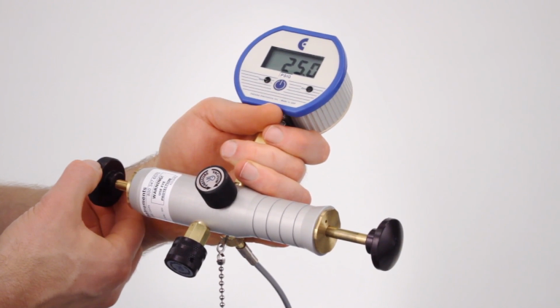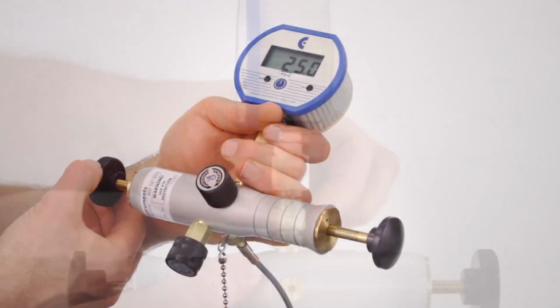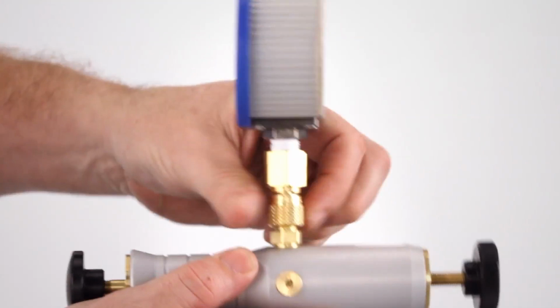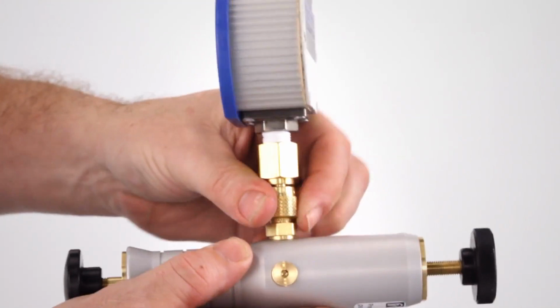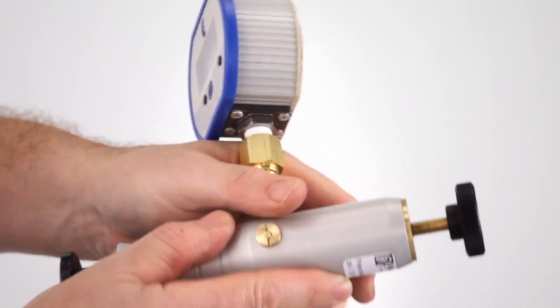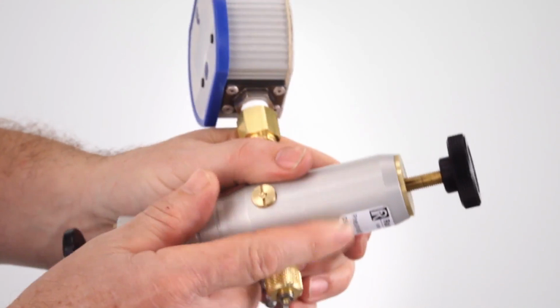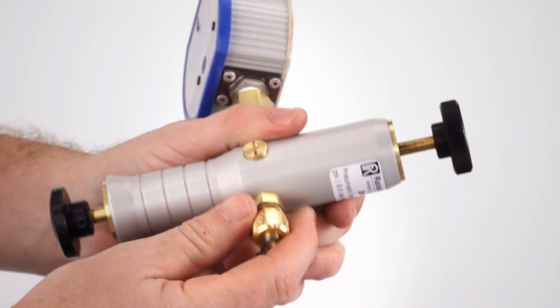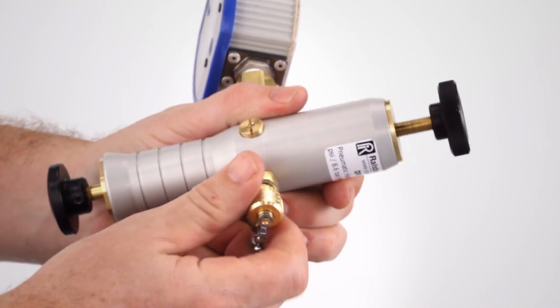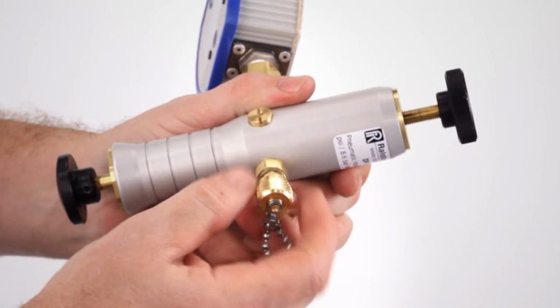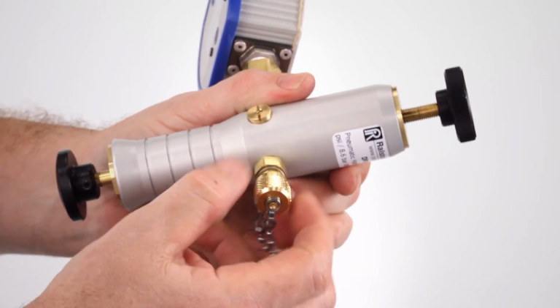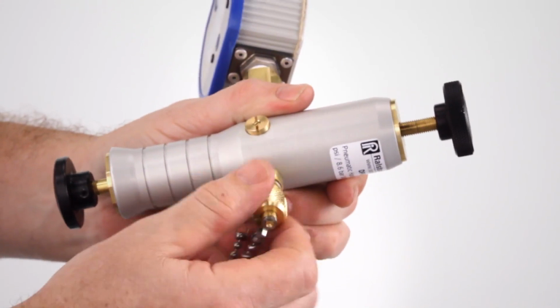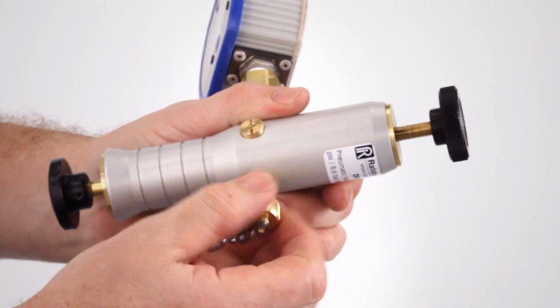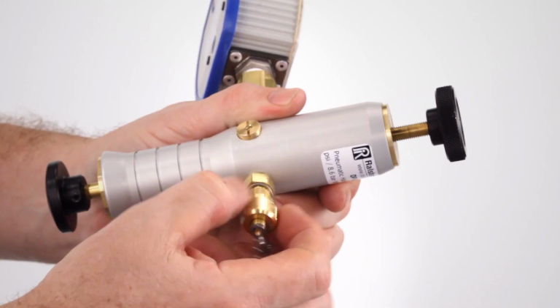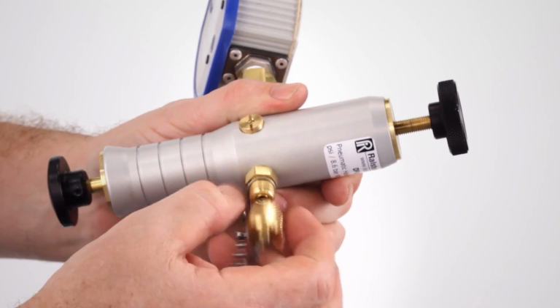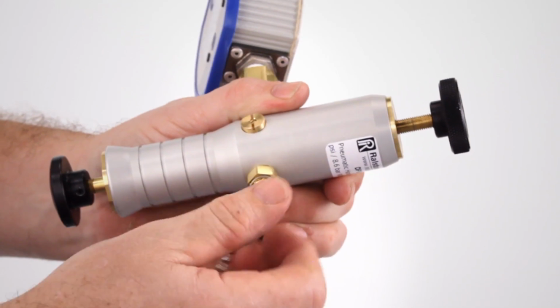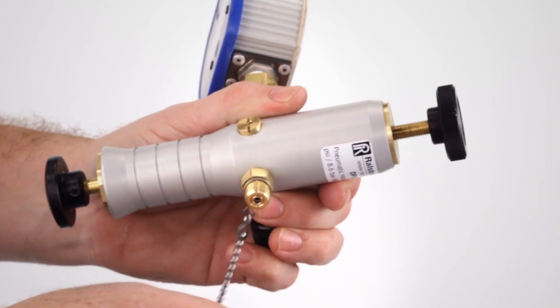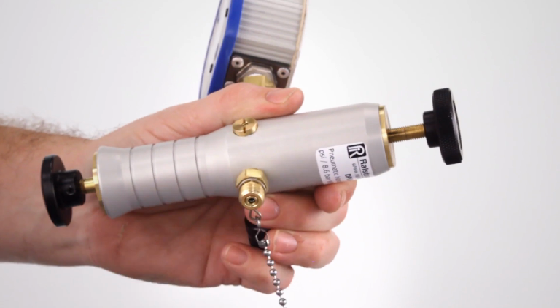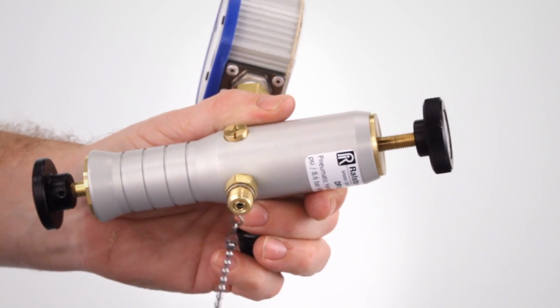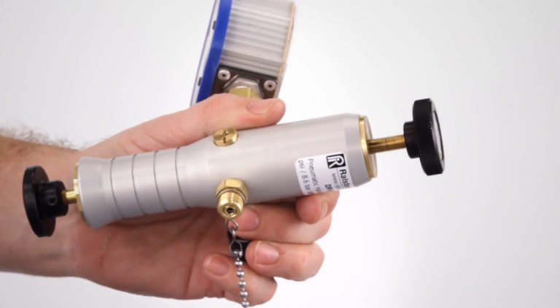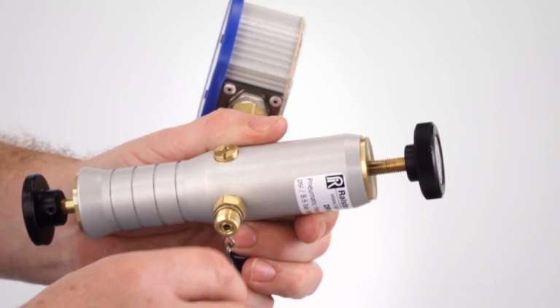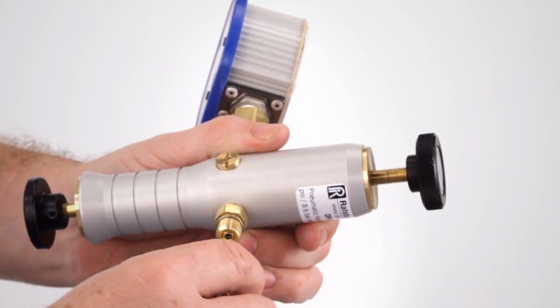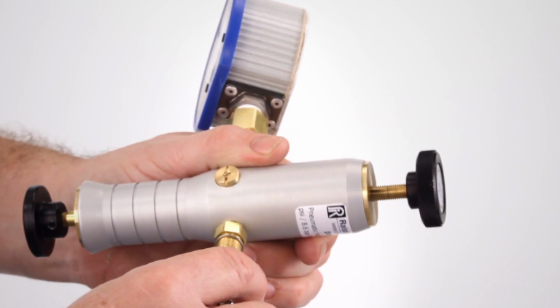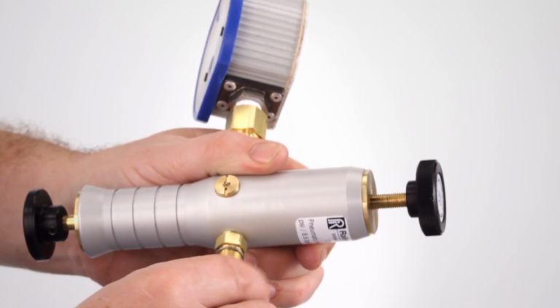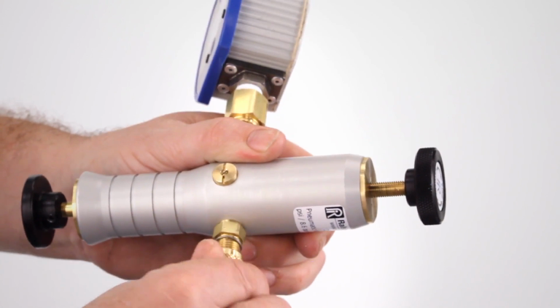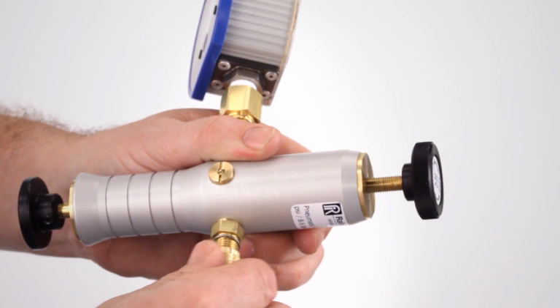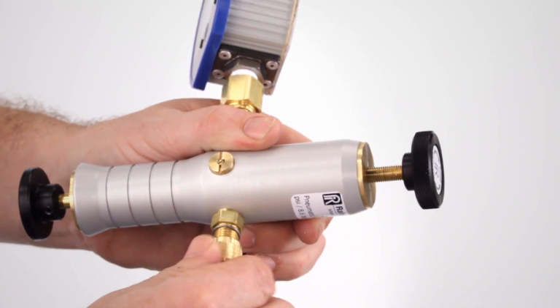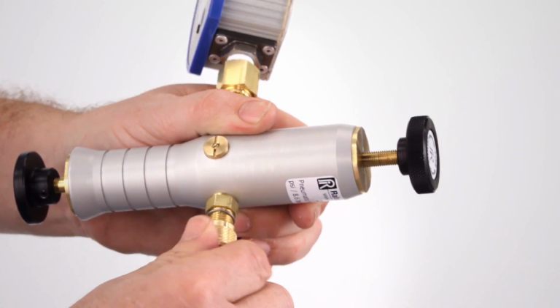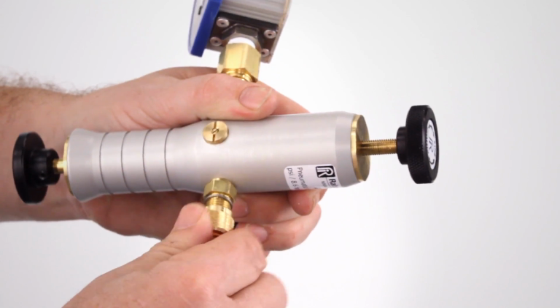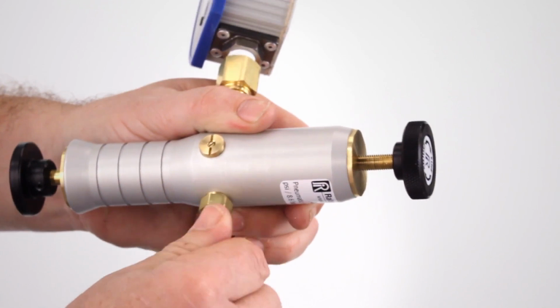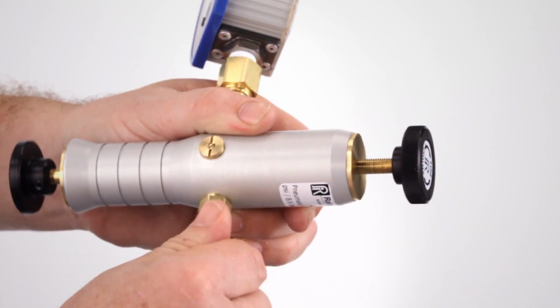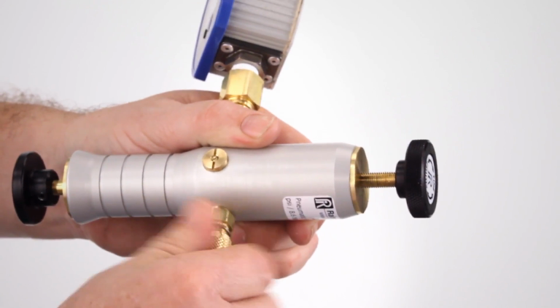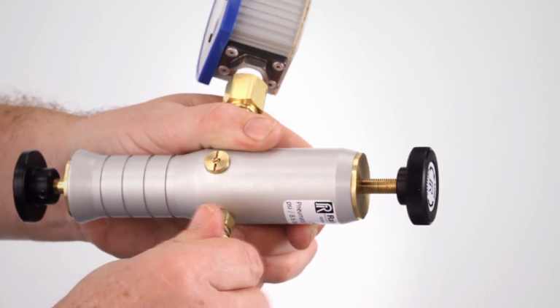And with our quick test hose, gauge adapter, and process connections, you can connect to your gauge and device under test without thread sealant or wrenches.